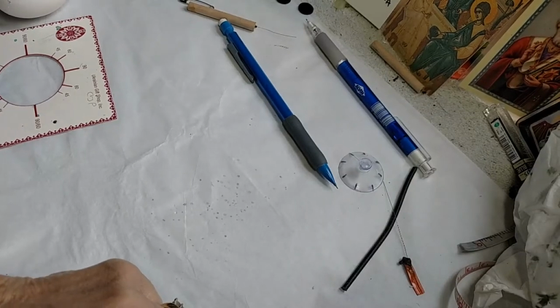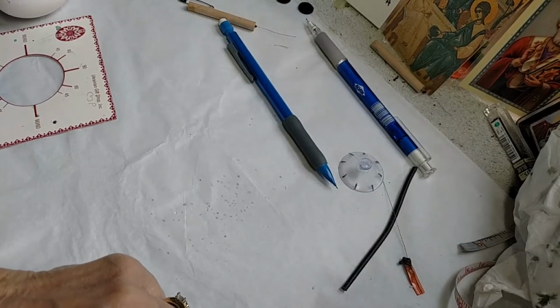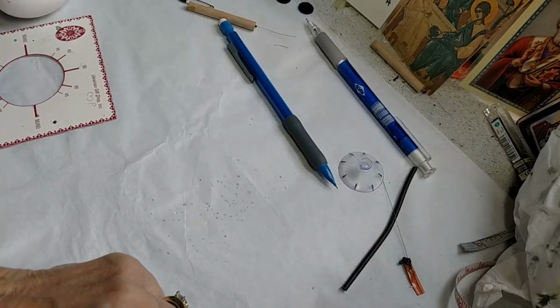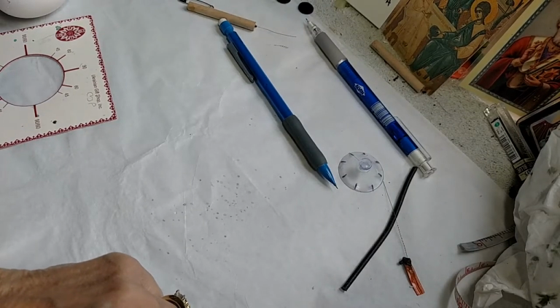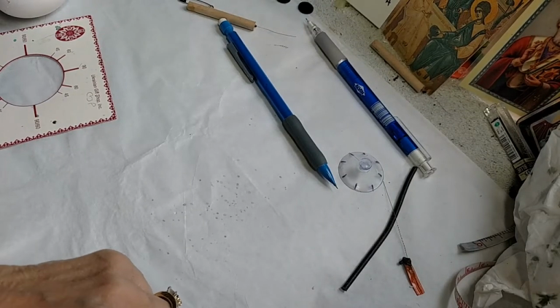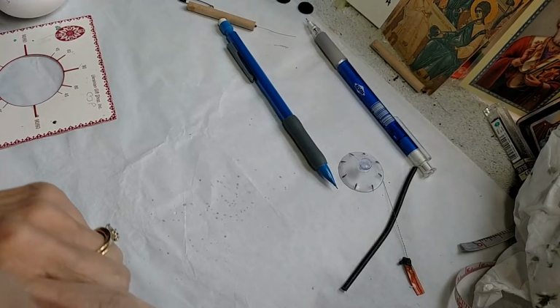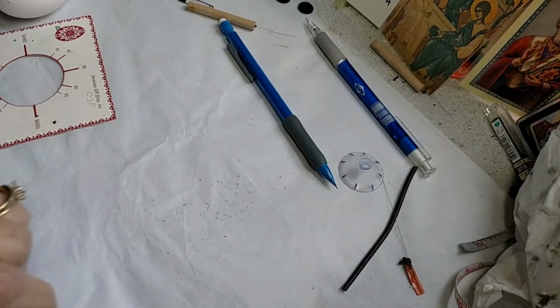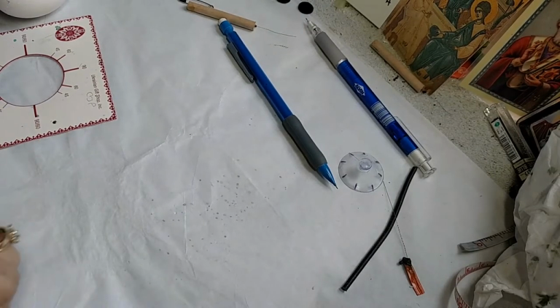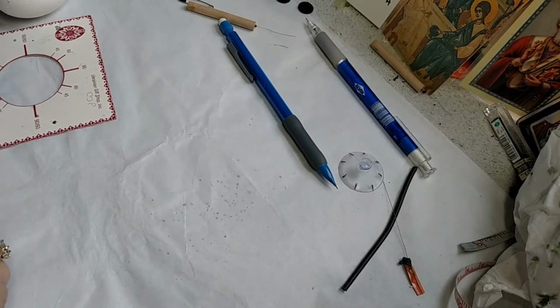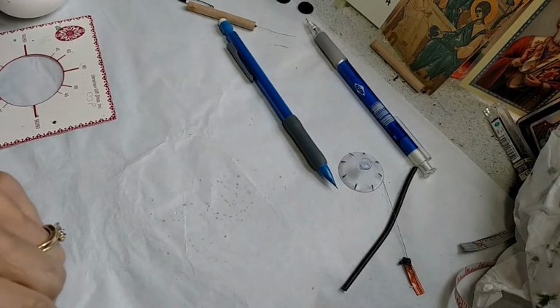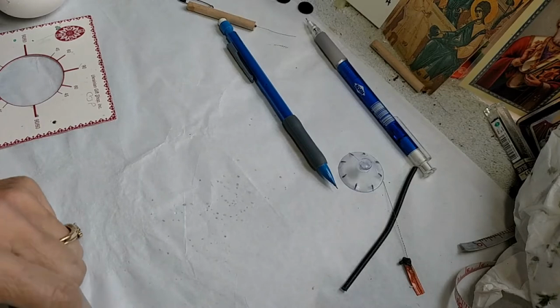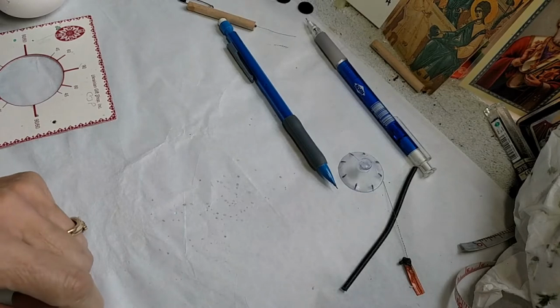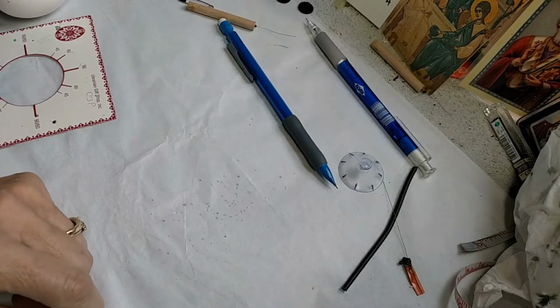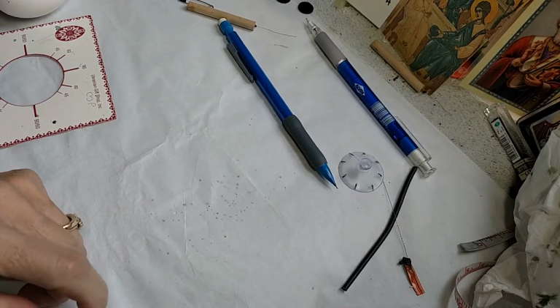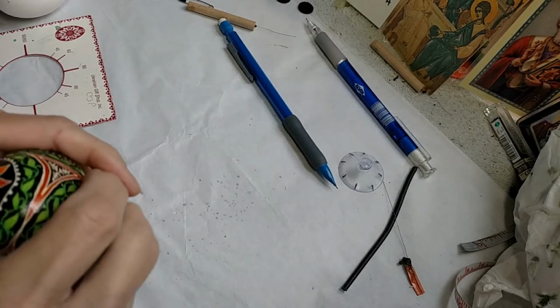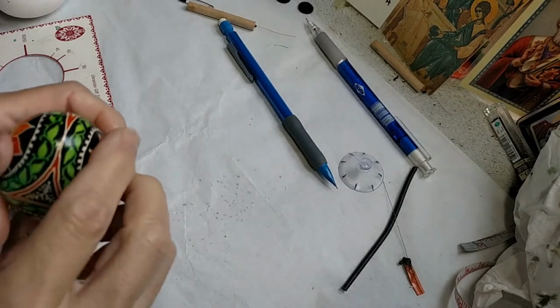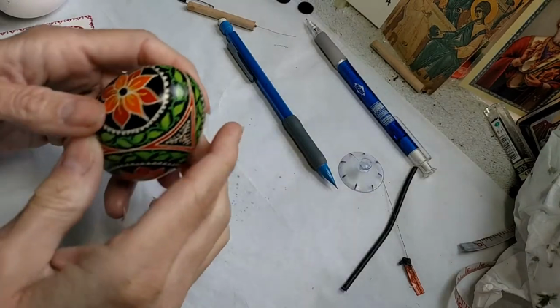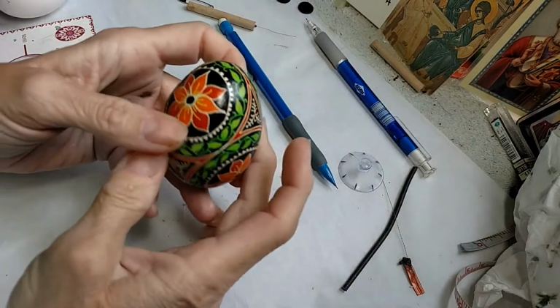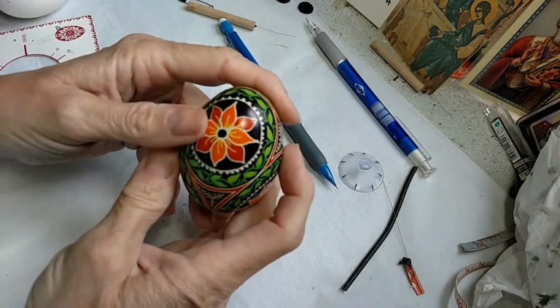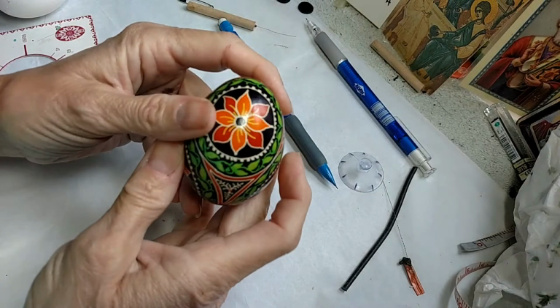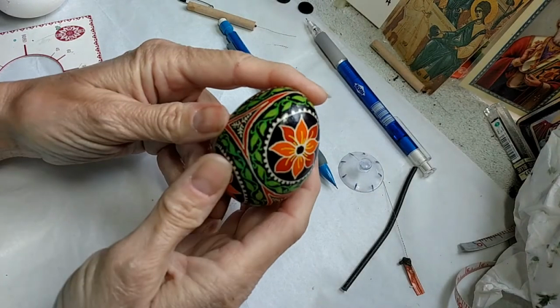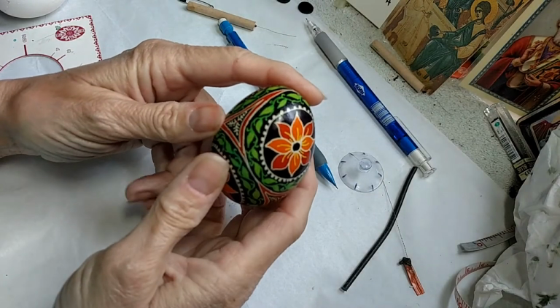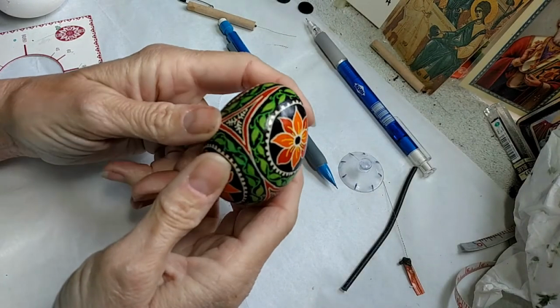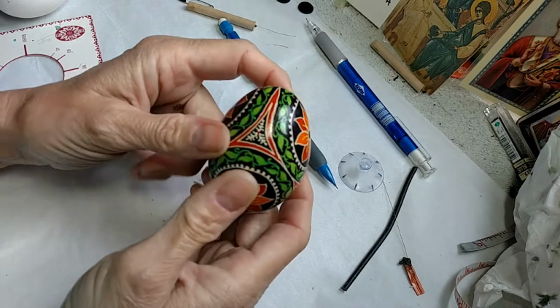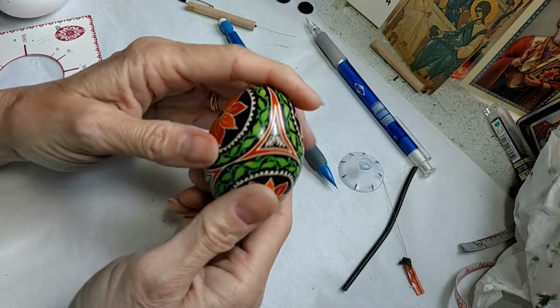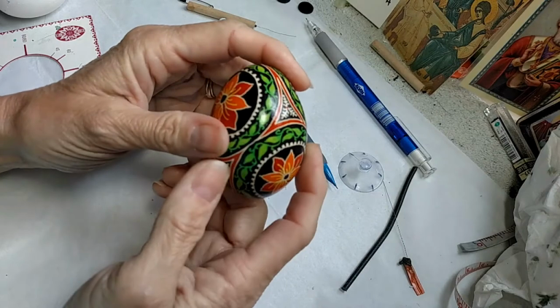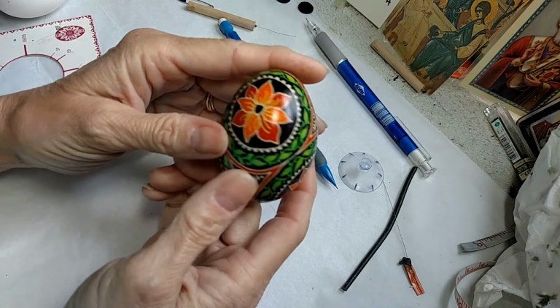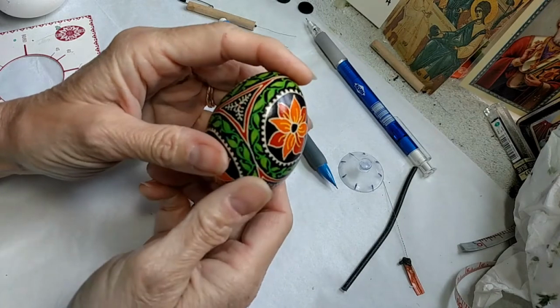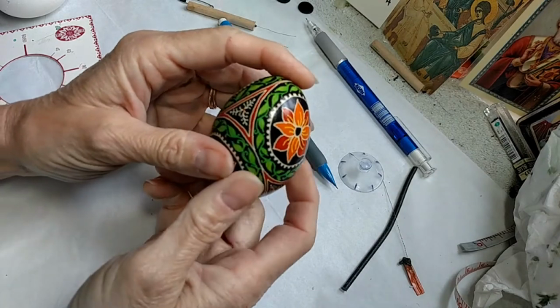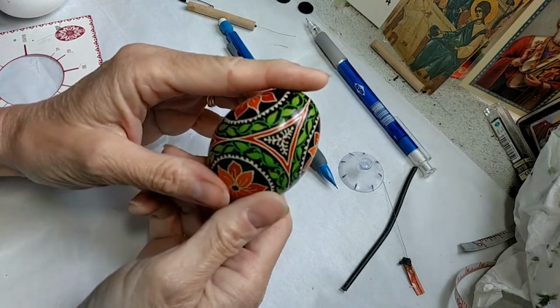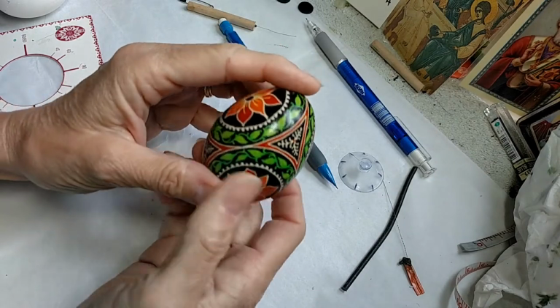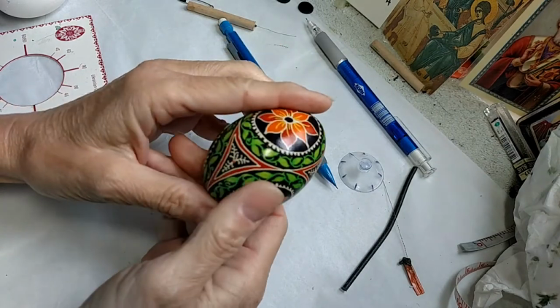Hello everyone, Crystal Putoff here. Today I am going to demonstrate how to do the division for an egg that looks like this.